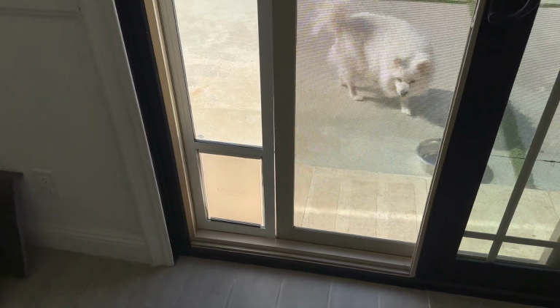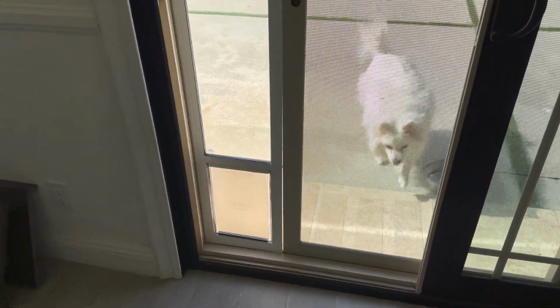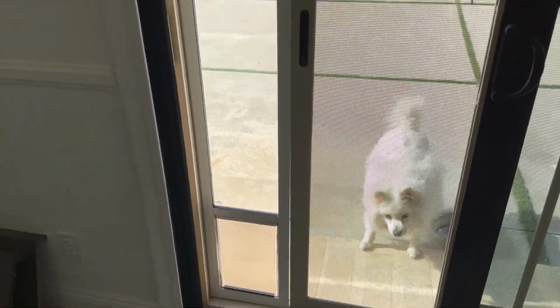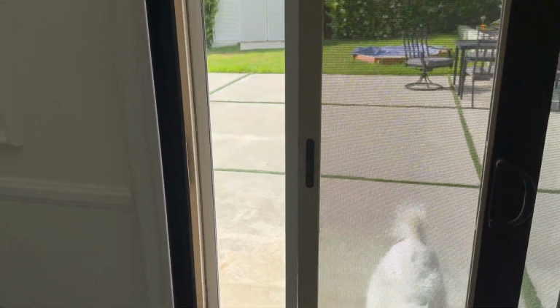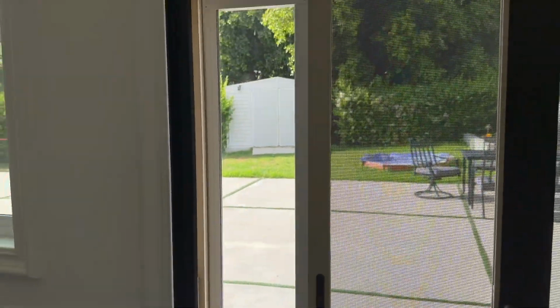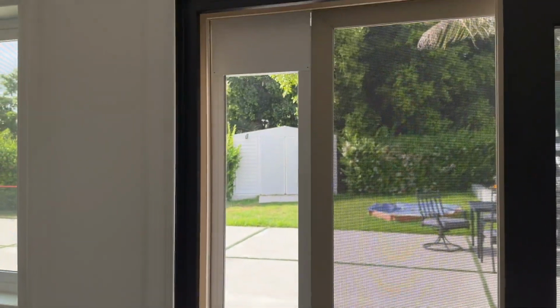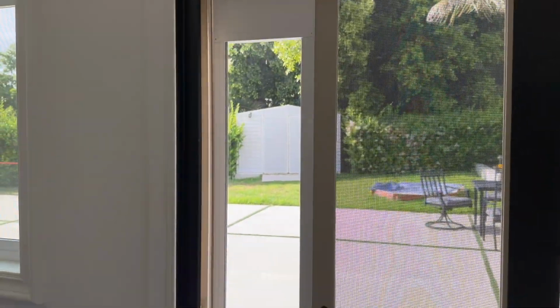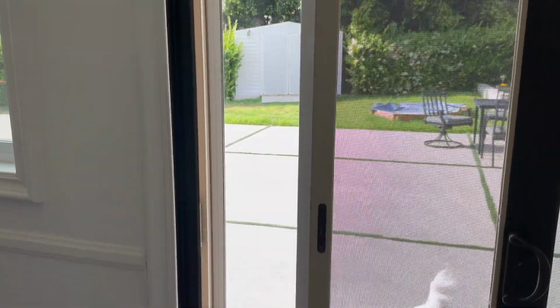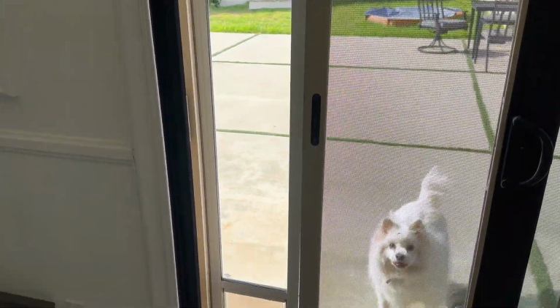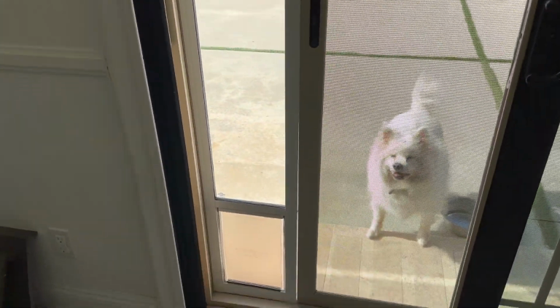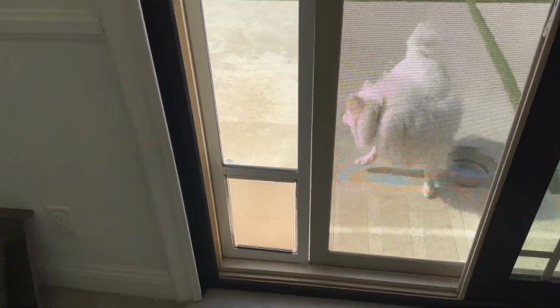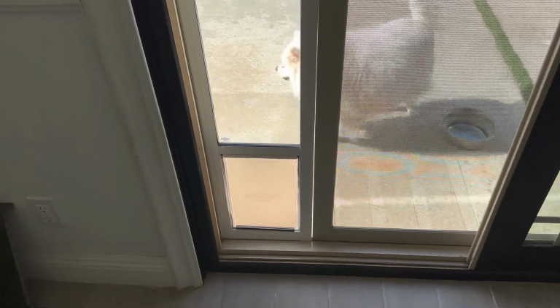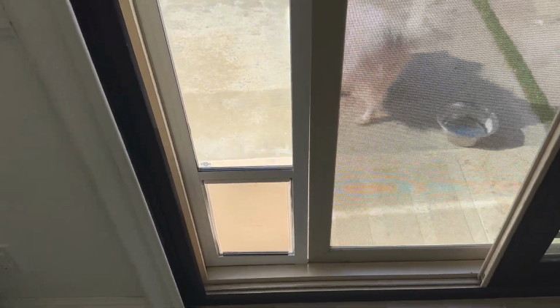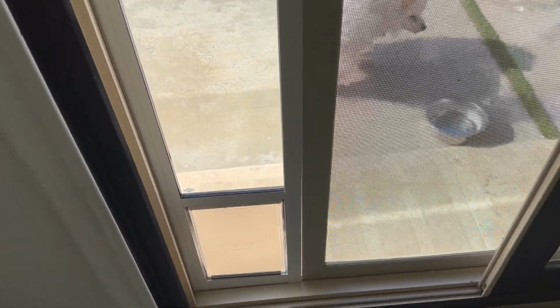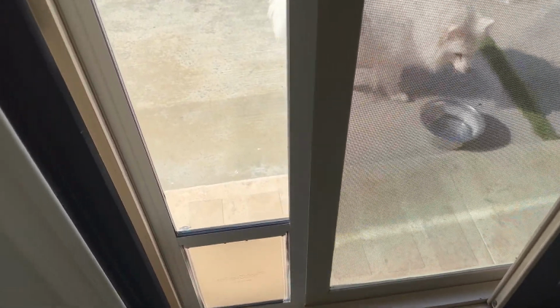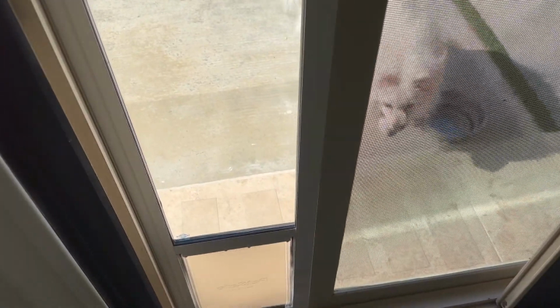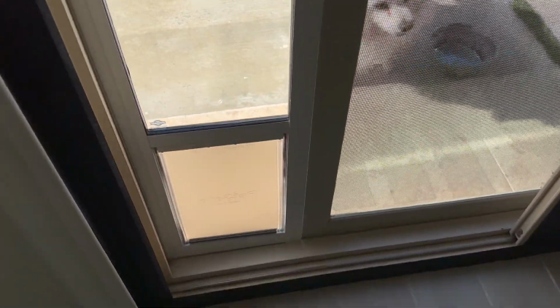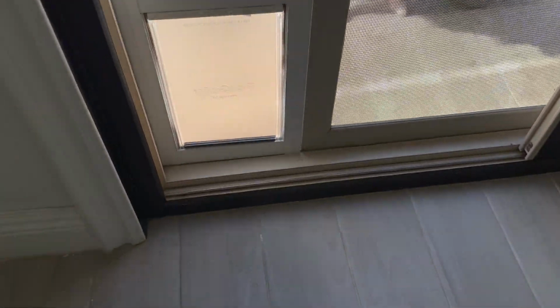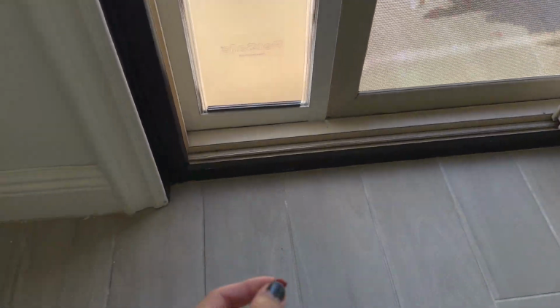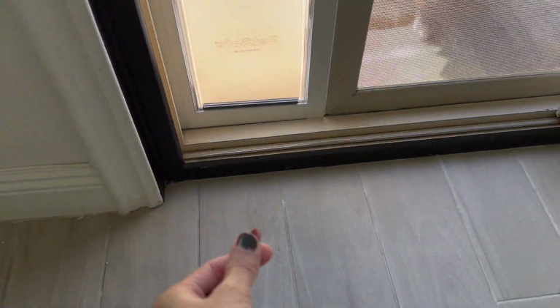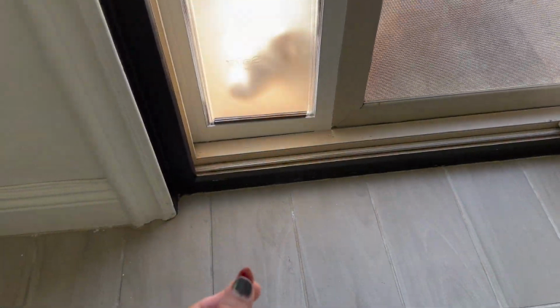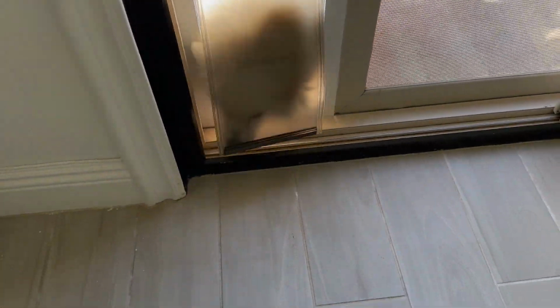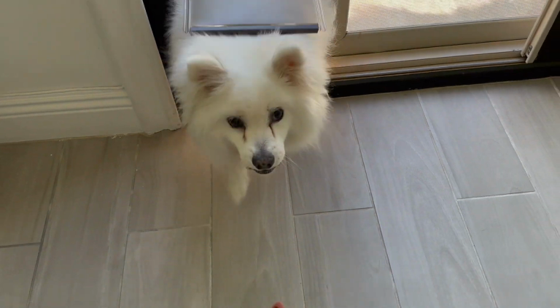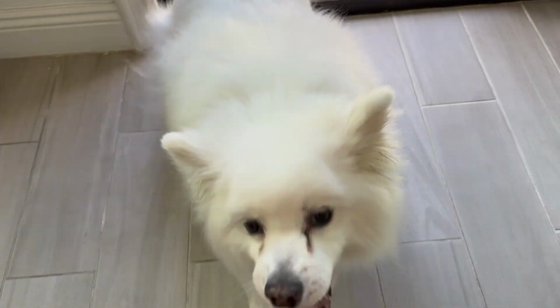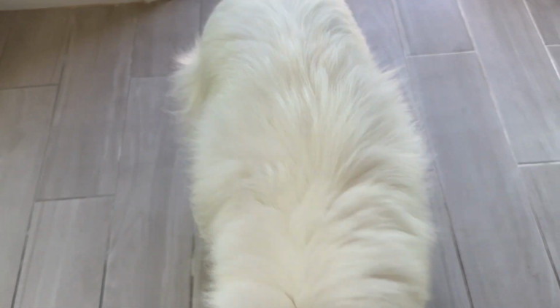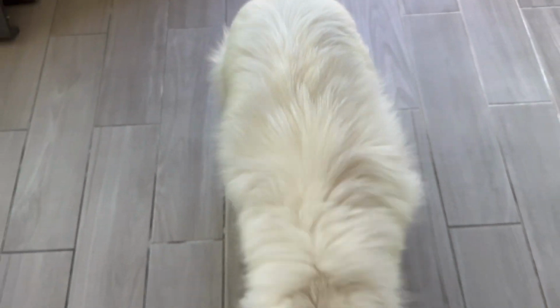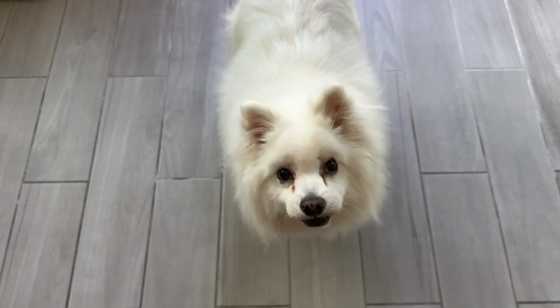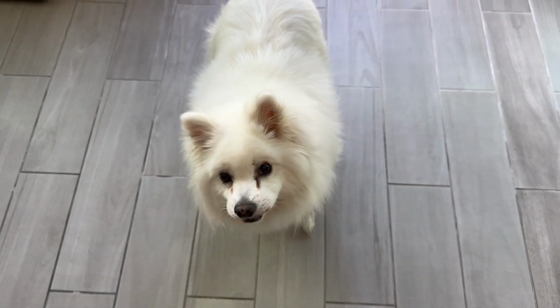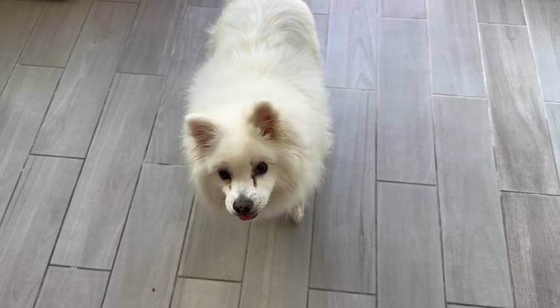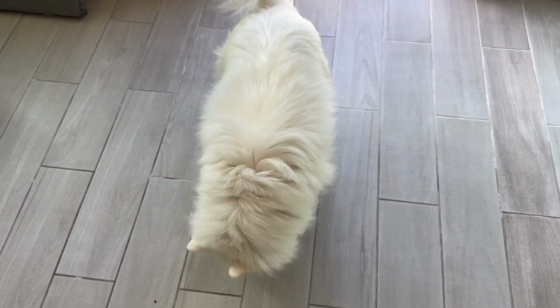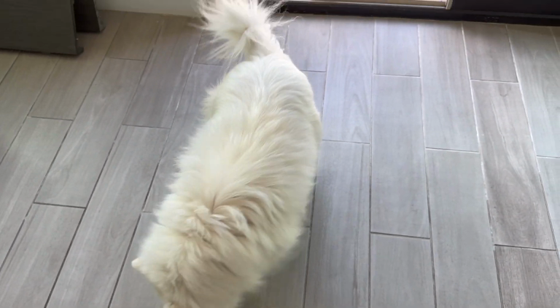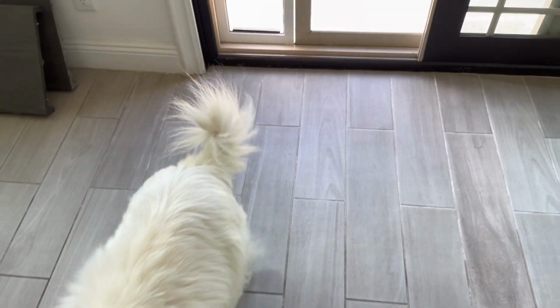We just got the PetSafe slider, which is wonderful when you don't have a doggy door. Here's my dog to show us how it works. Bear bear, come on in — I have a treat for him. When they're first learning it, I recommend giving them a treat every time they go in and every time they go out of it.